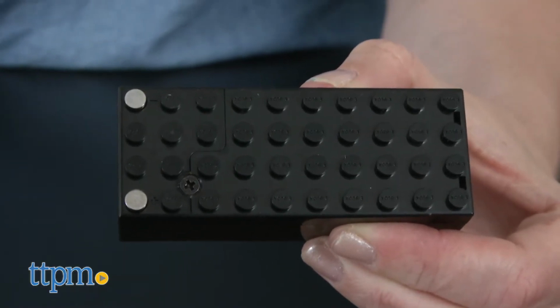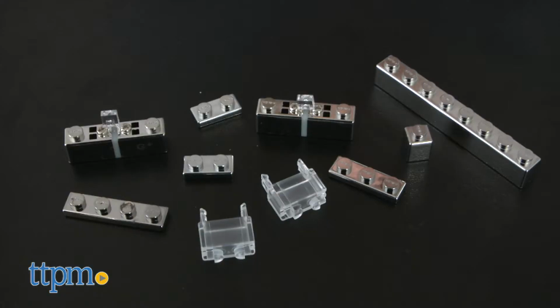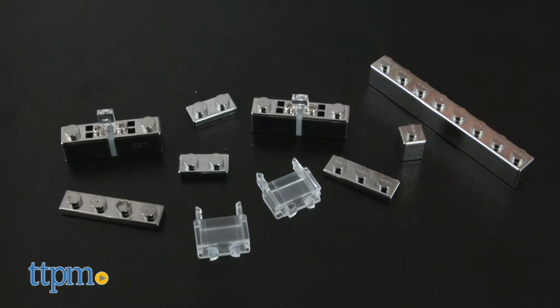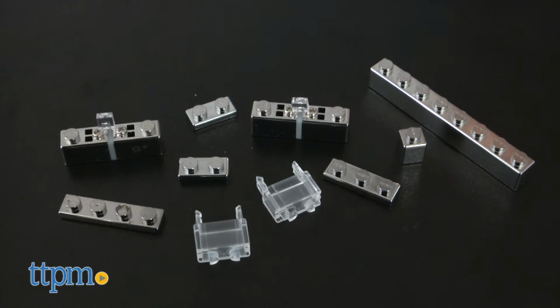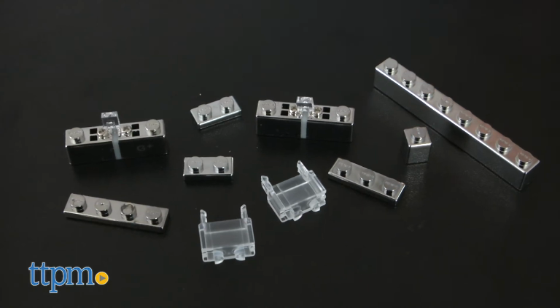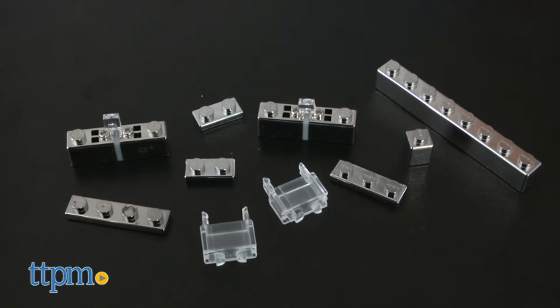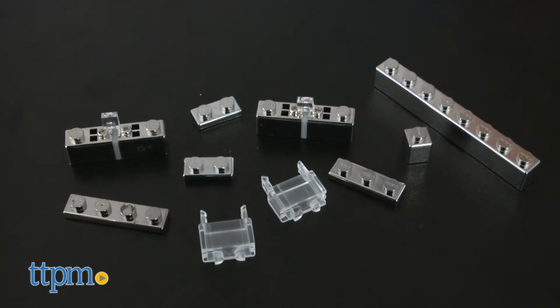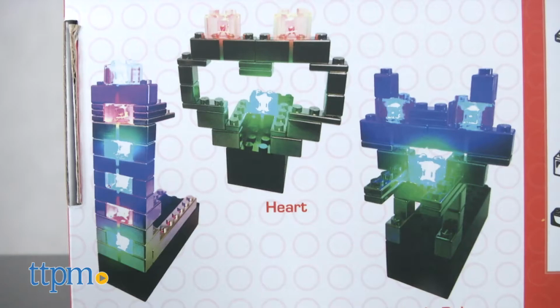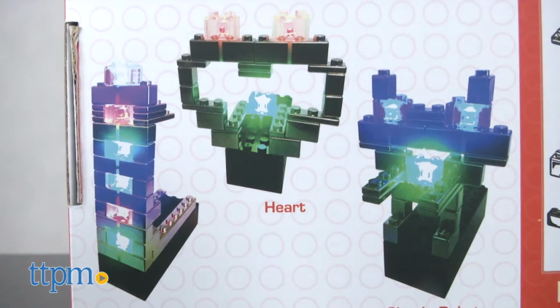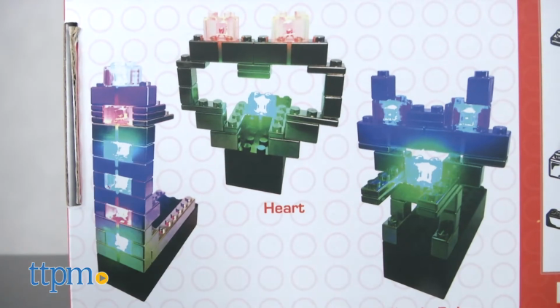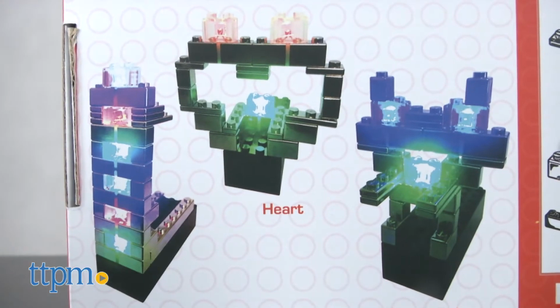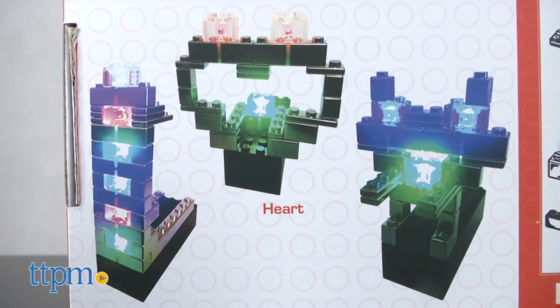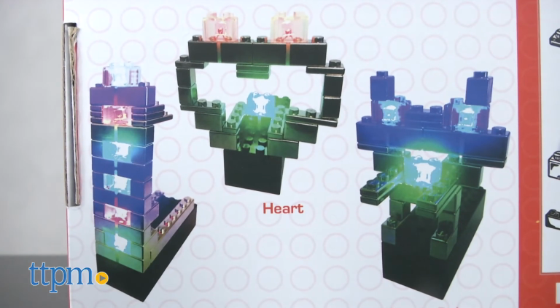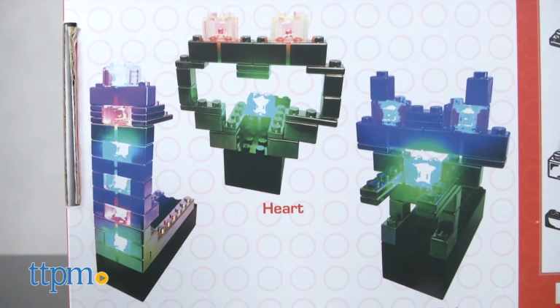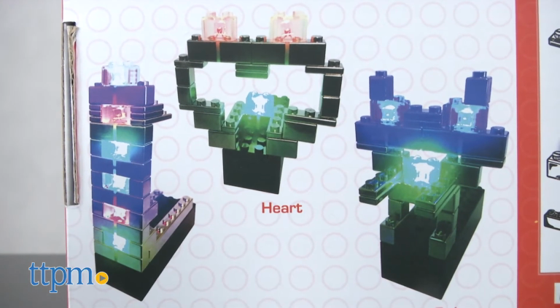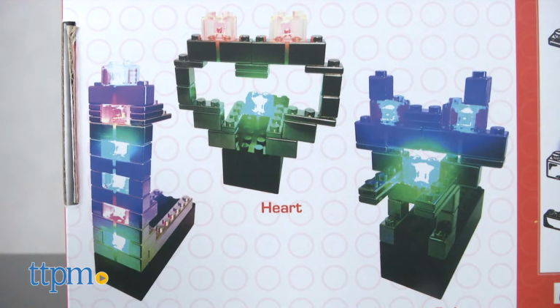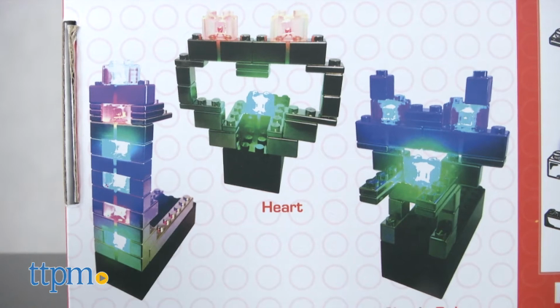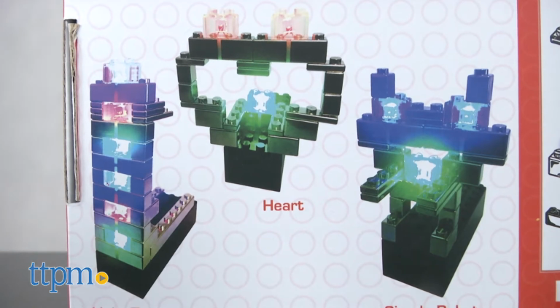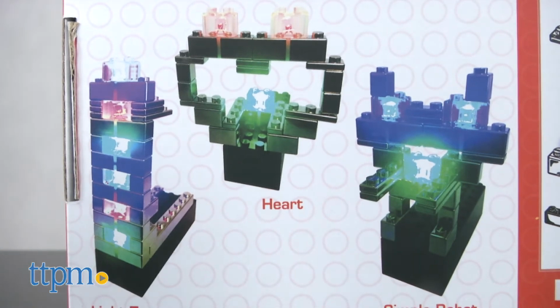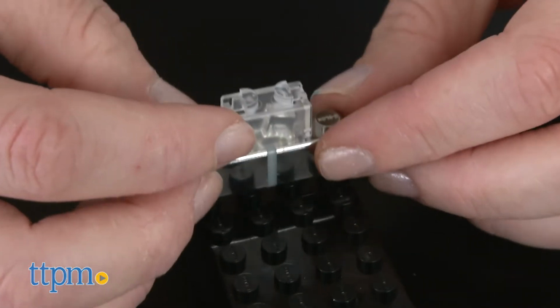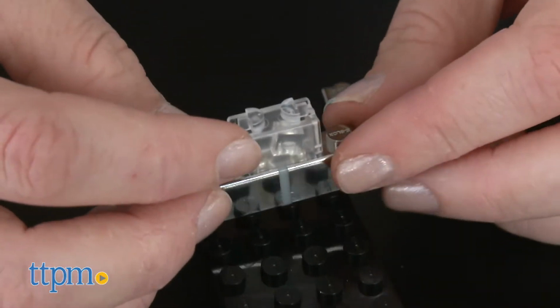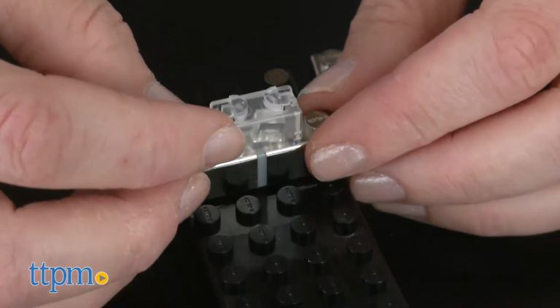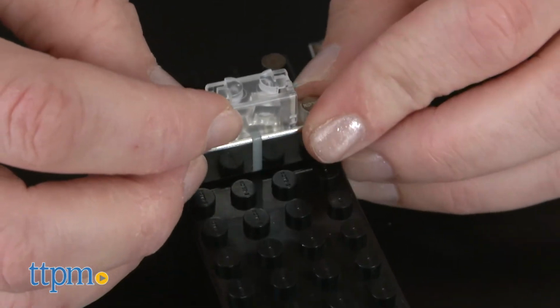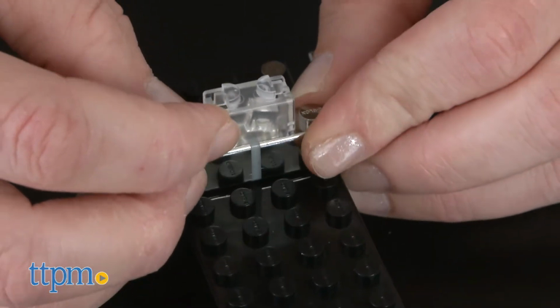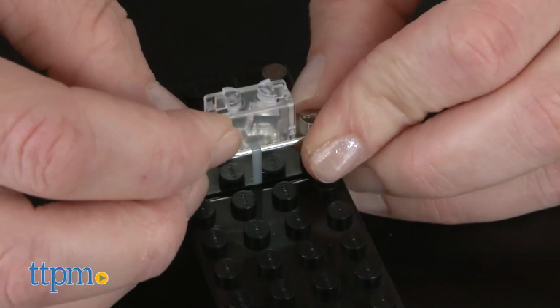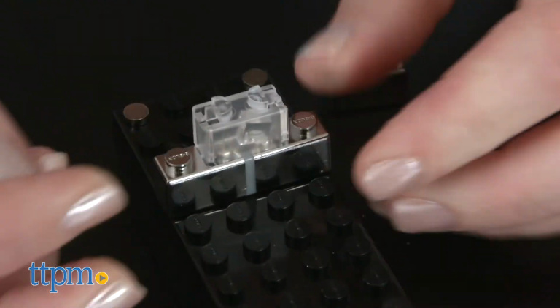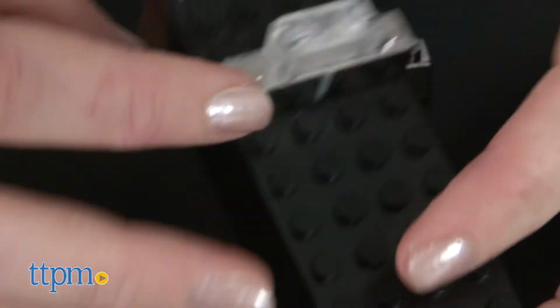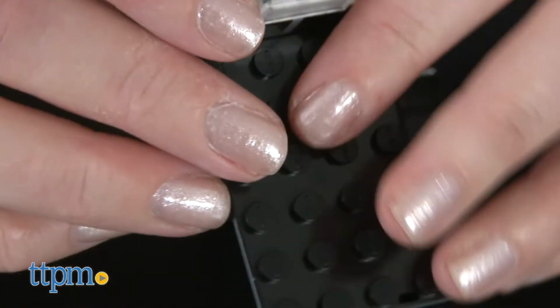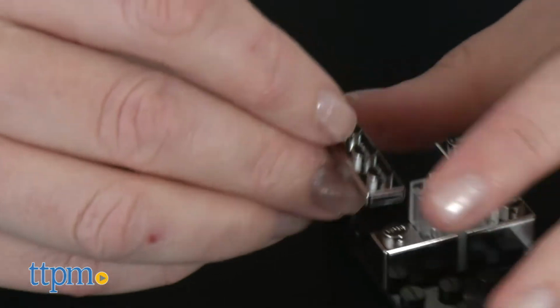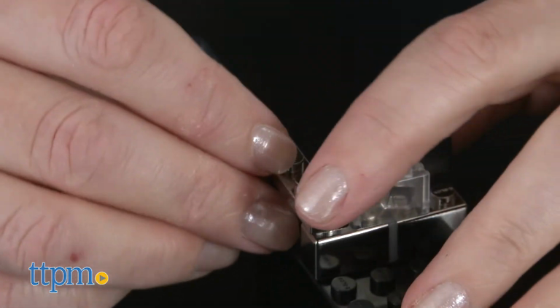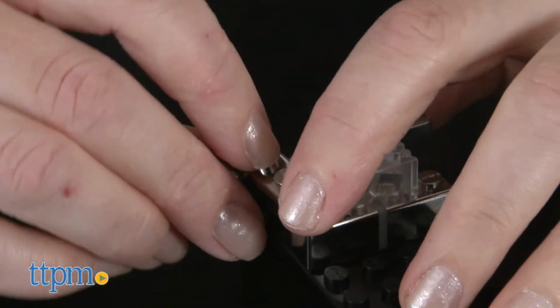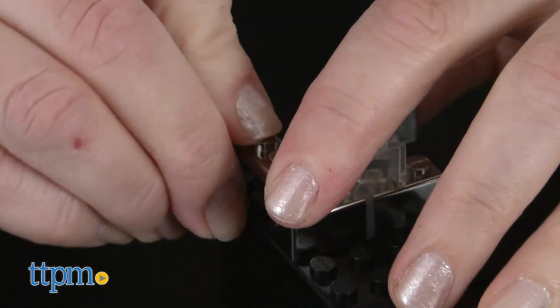The parts starter set comes with 25 pieces to help beginners get started building a light tower, a heart, or a simple robot. They can also add these blocks to blocks and bricks from other compatible toy sets they may already own in the toy box for more building fun.